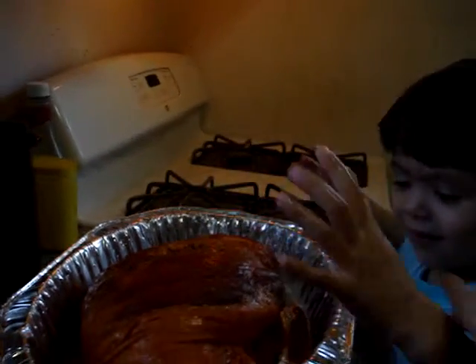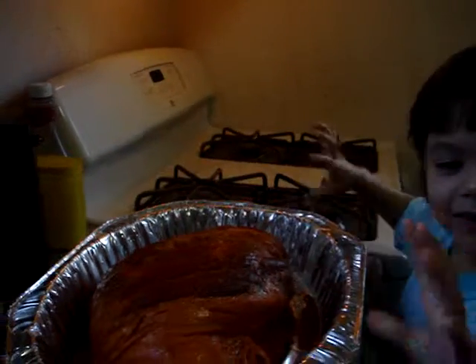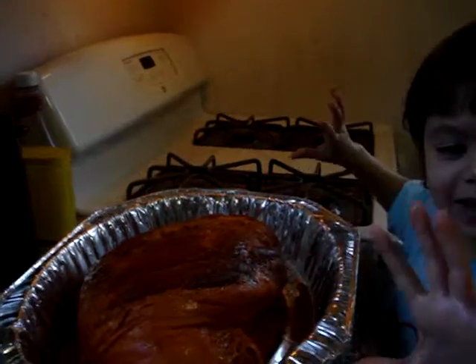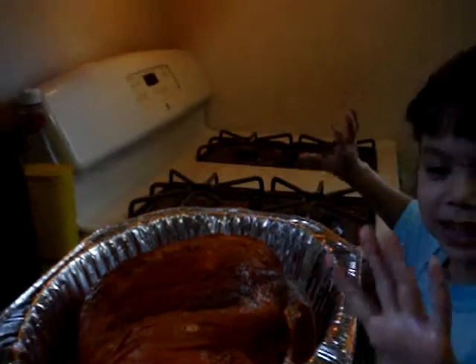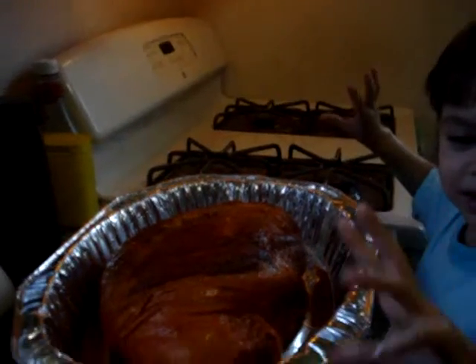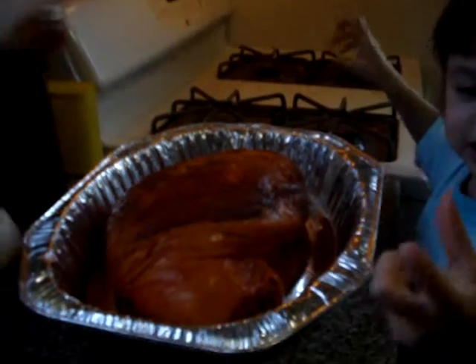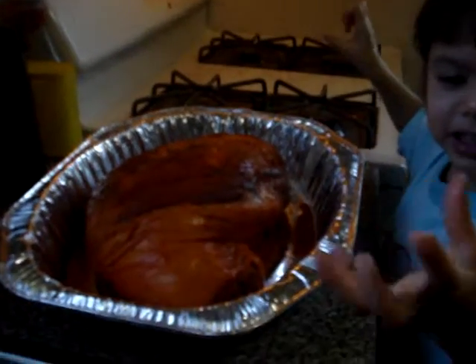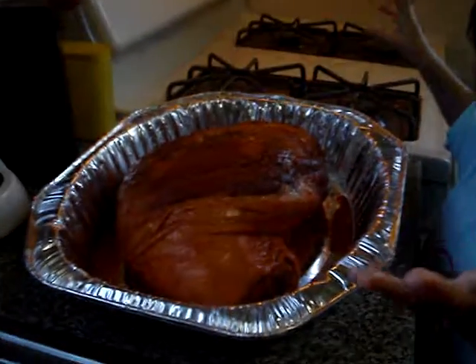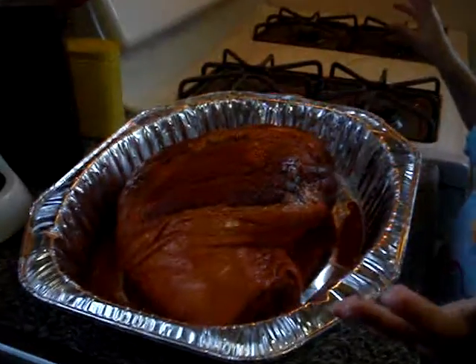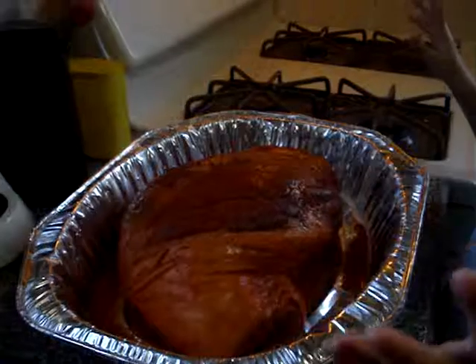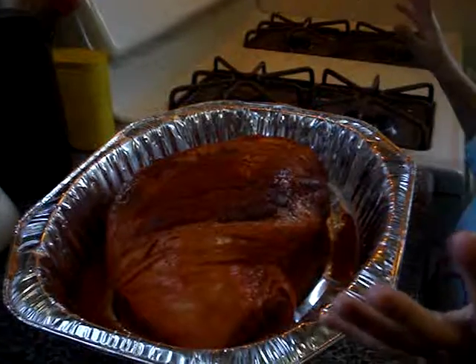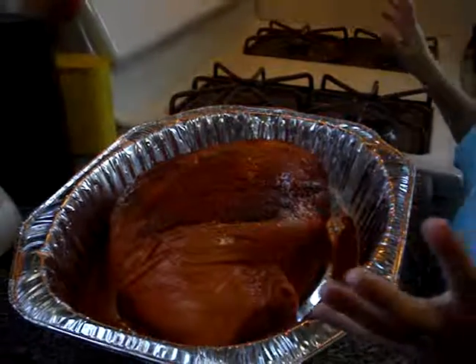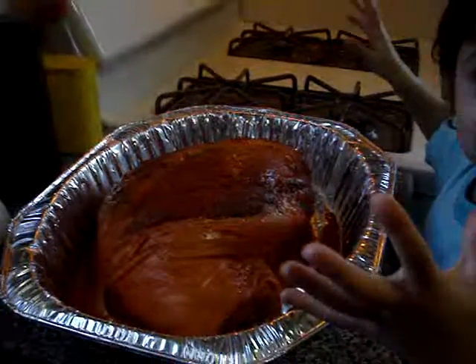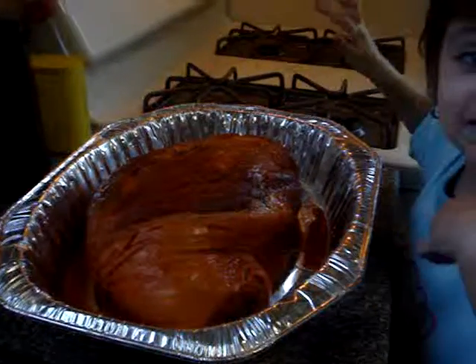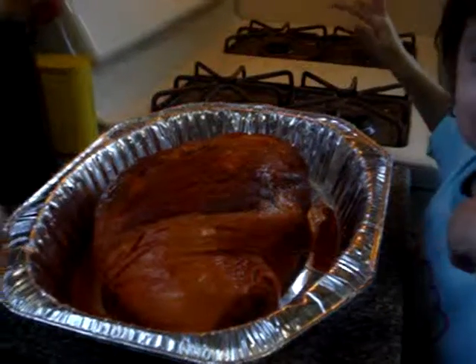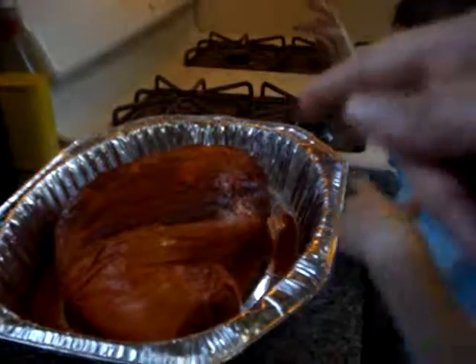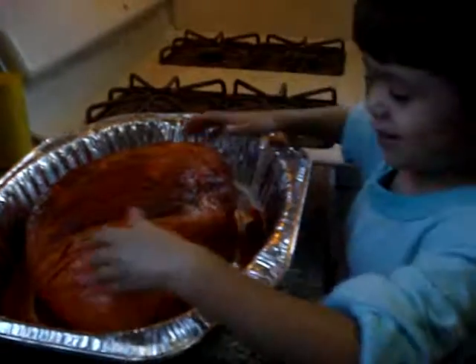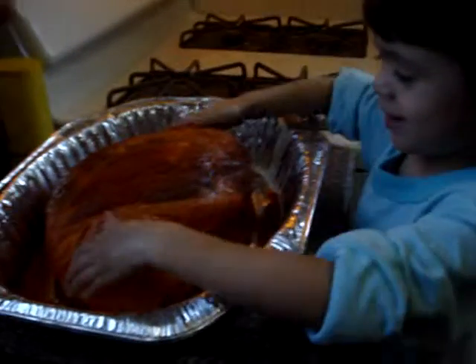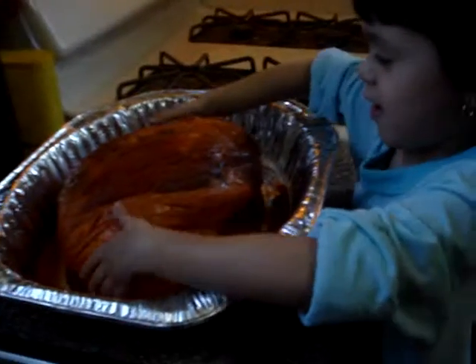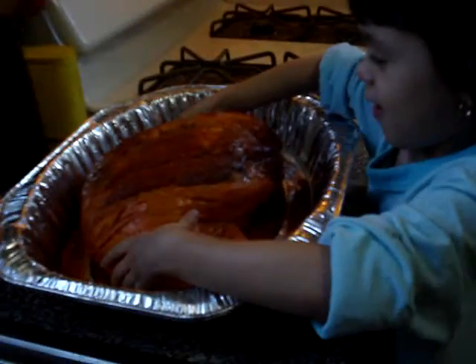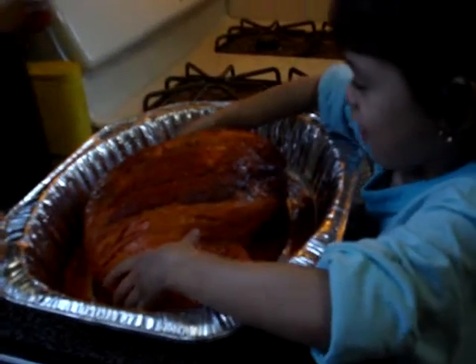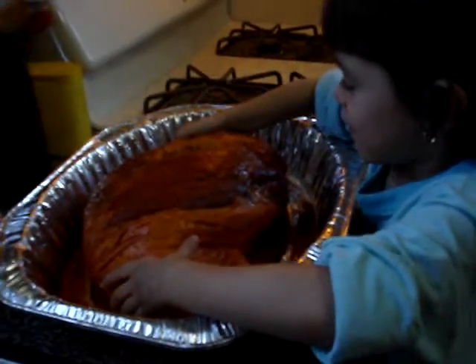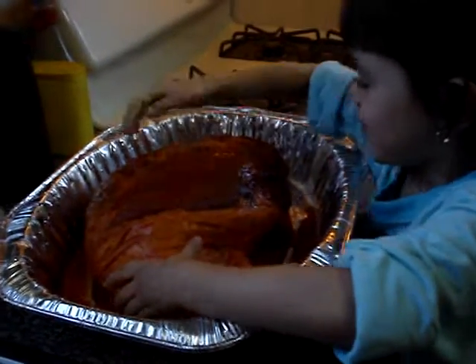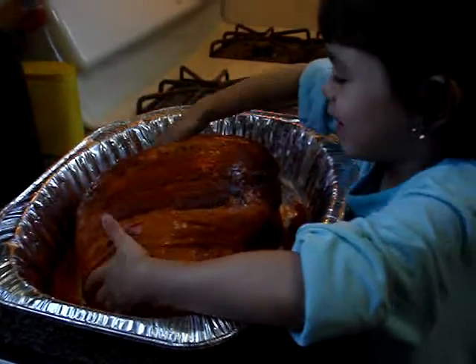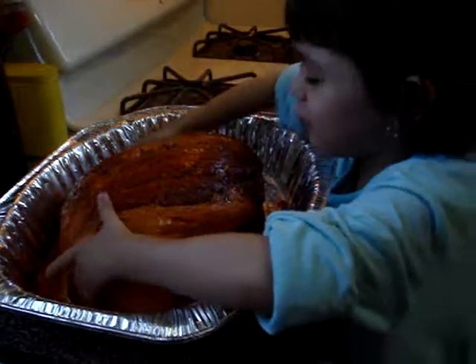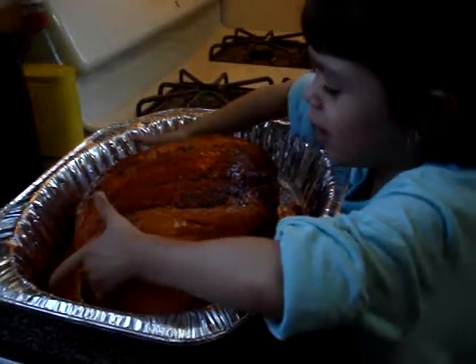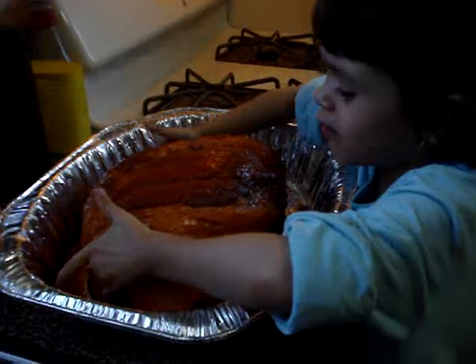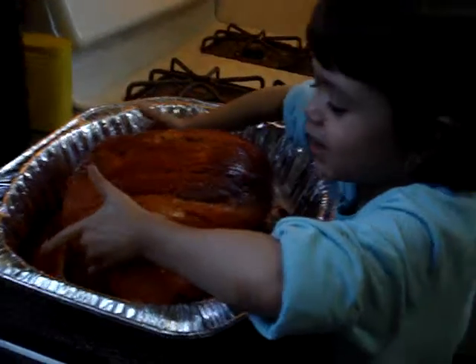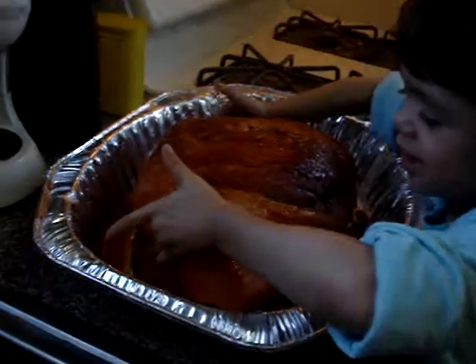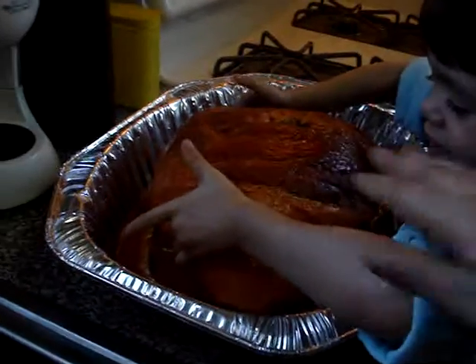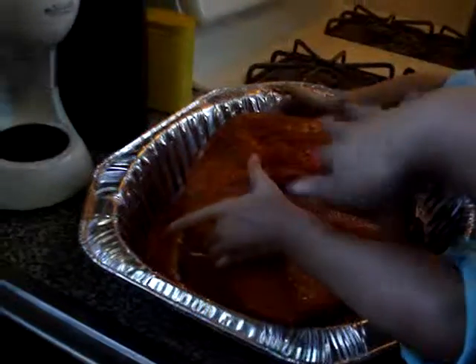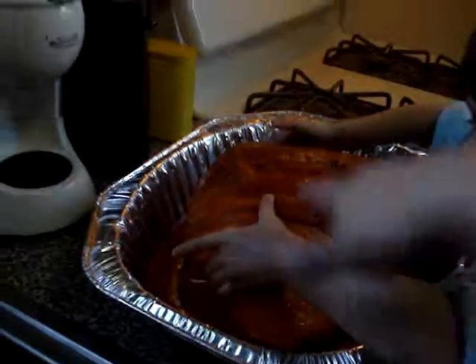No, Mama, it's clean. Boy, then I'm going to do it. Okay, so then you do it. It's too heavy. Just rub it.